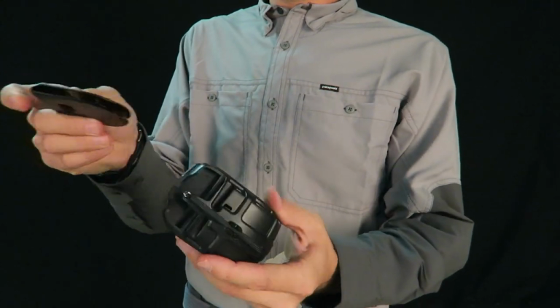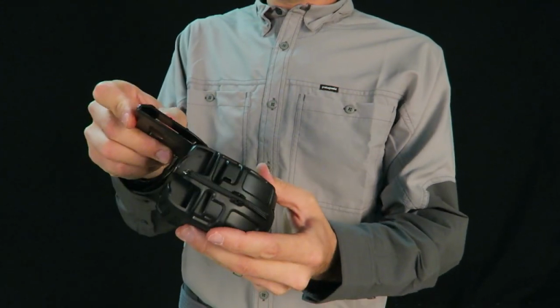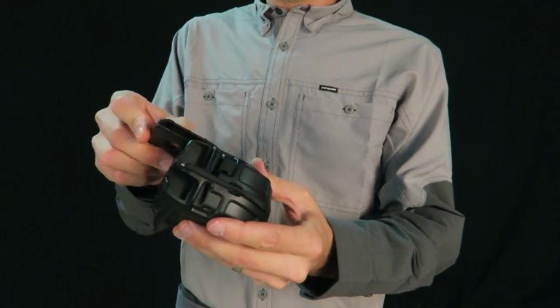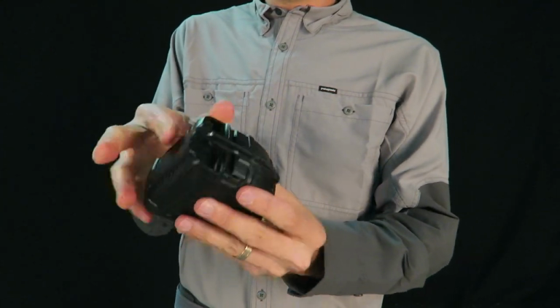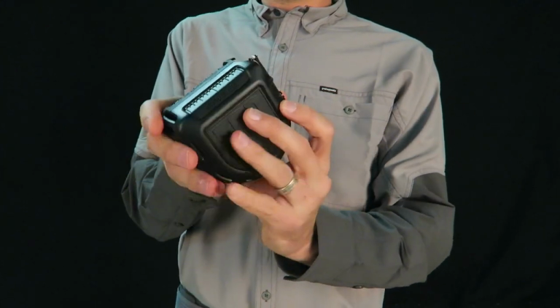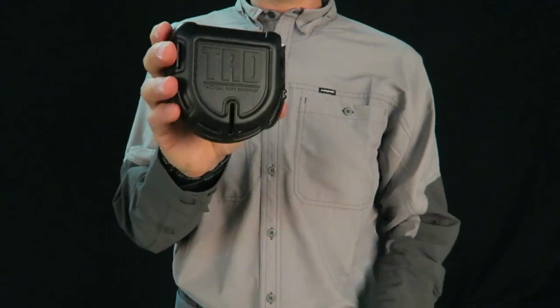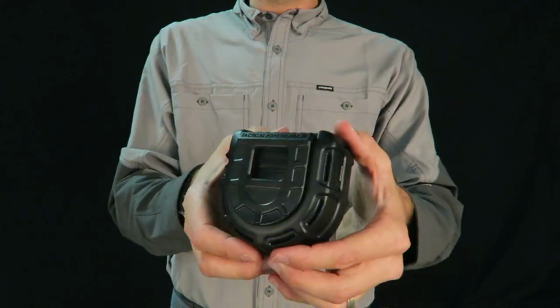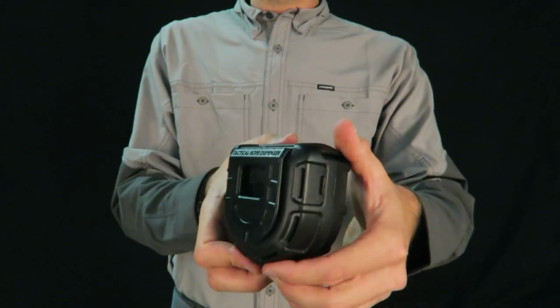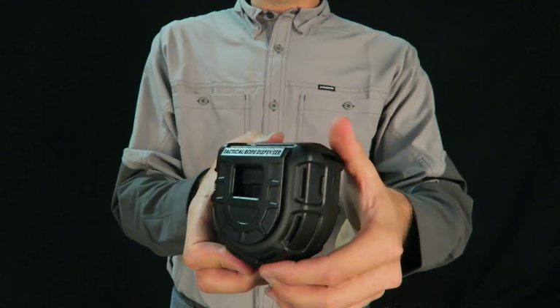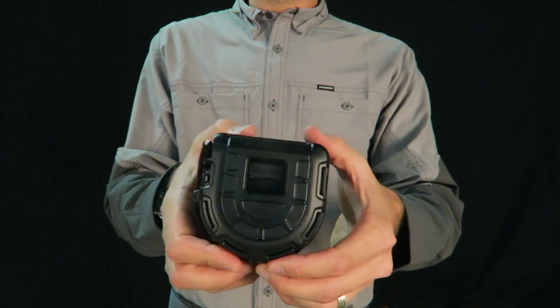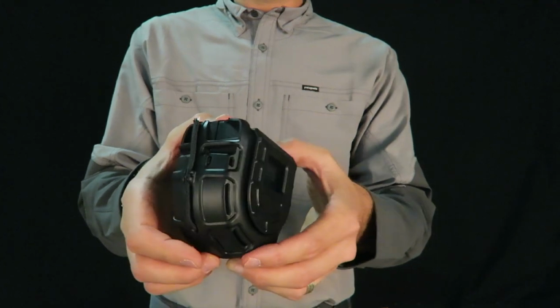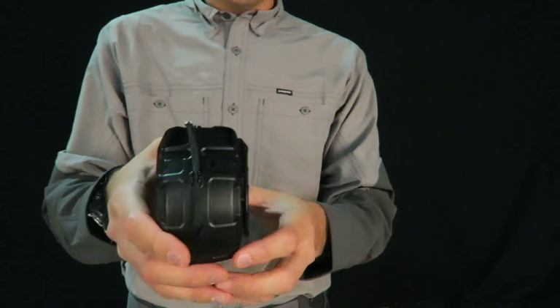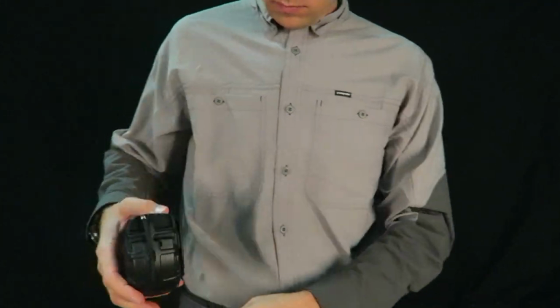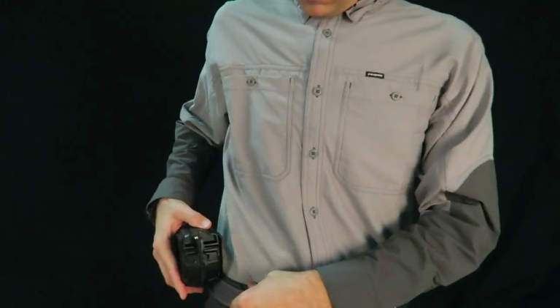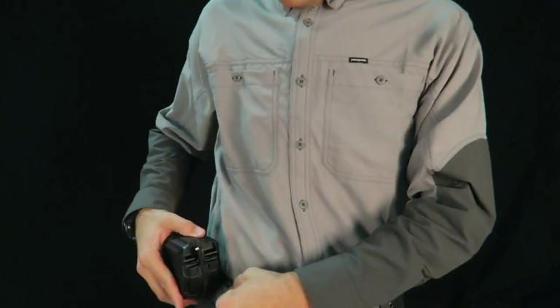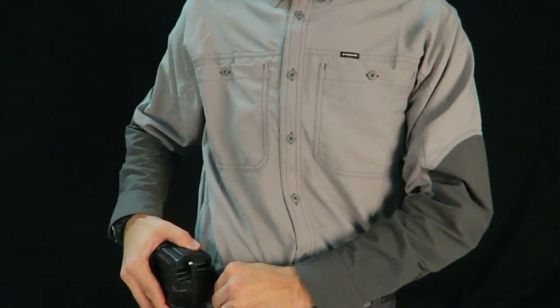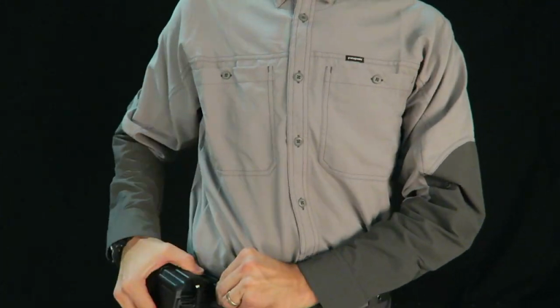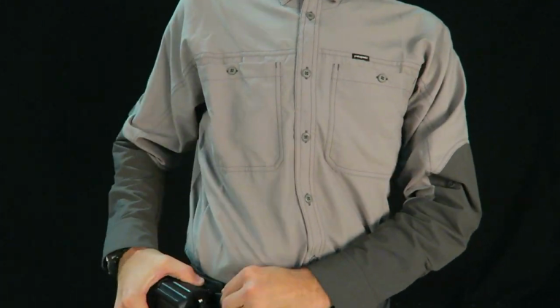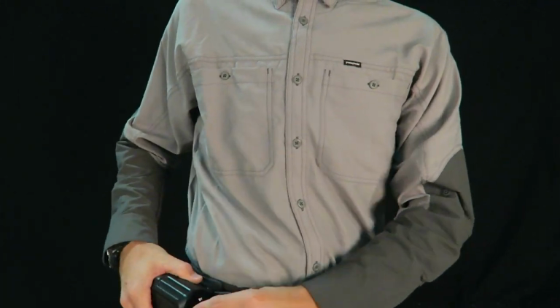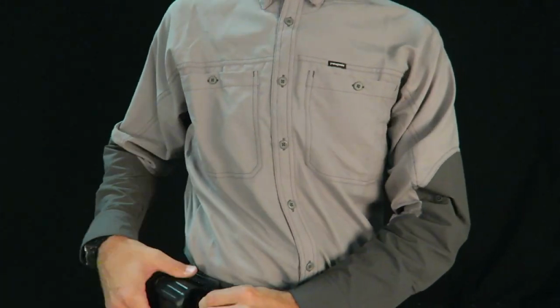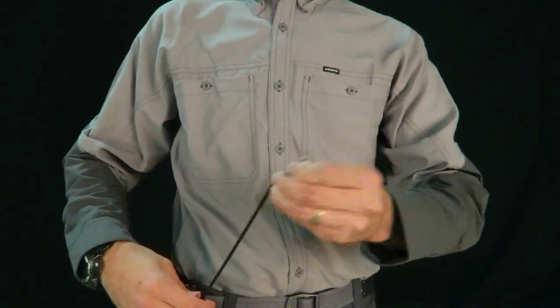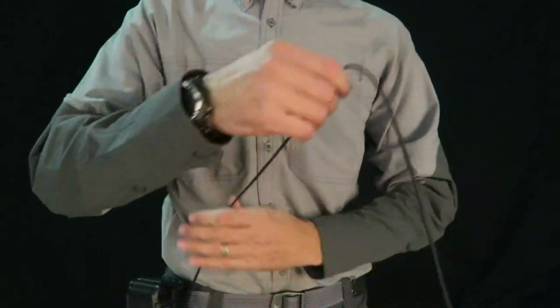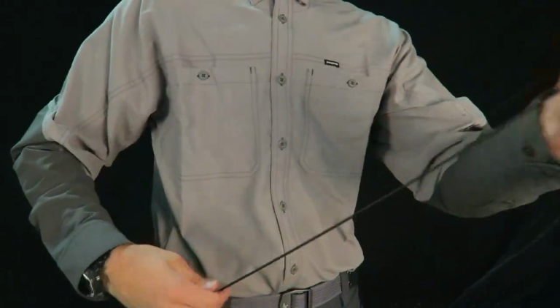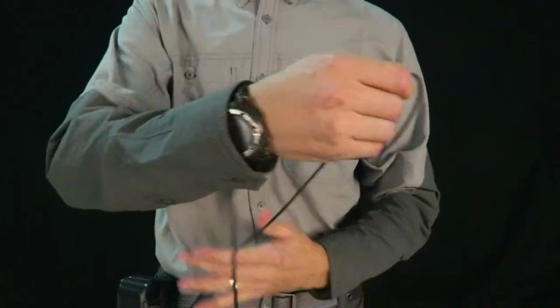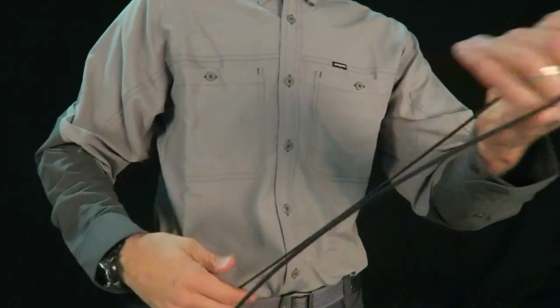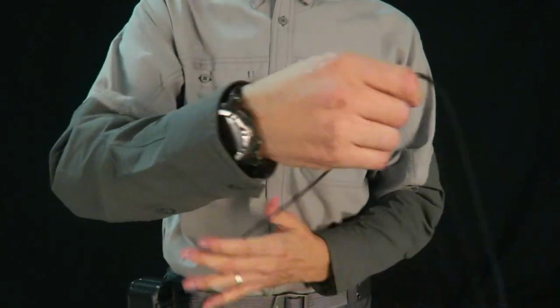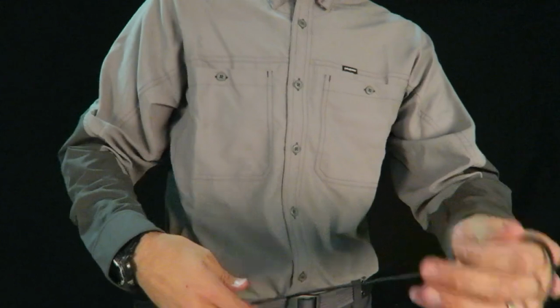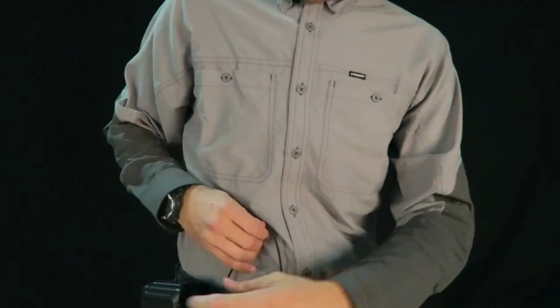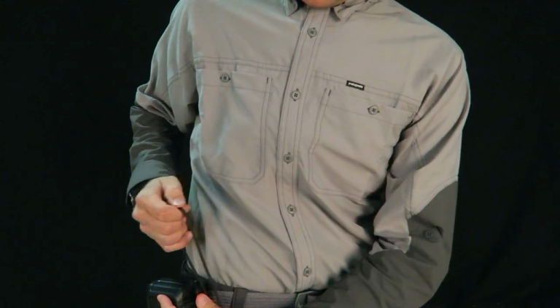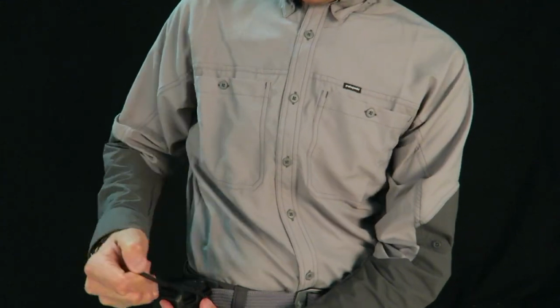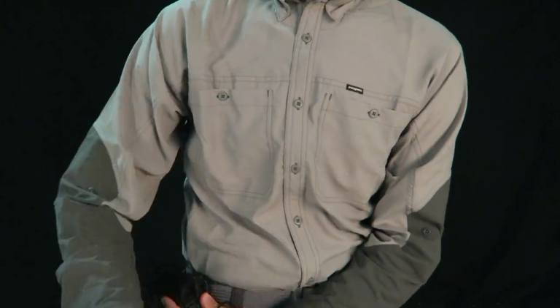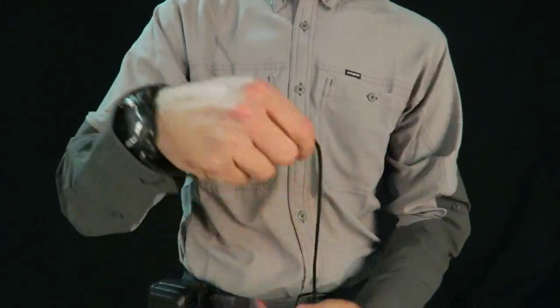in your truck or in your toolbox. With the included heavy-duty belt clip, you can secure it to your belt, making paracord faster and easier to use than ever before.